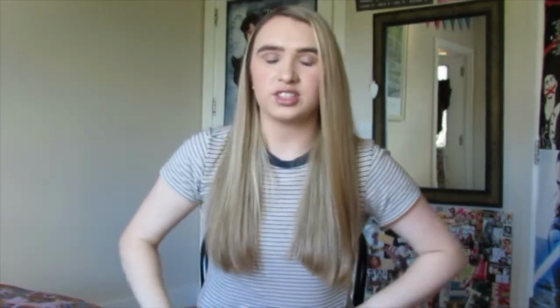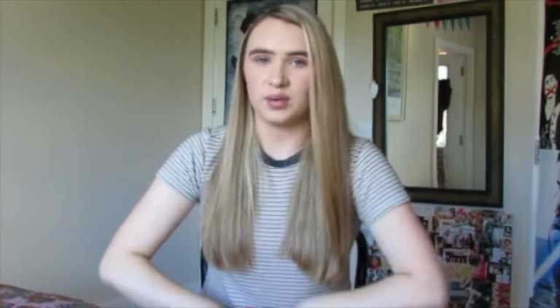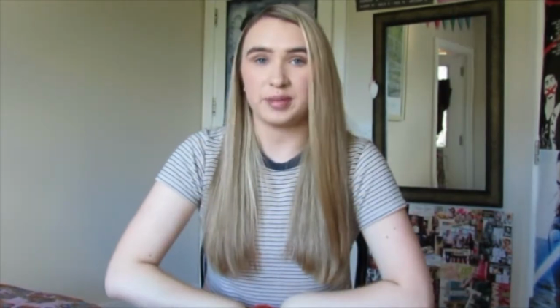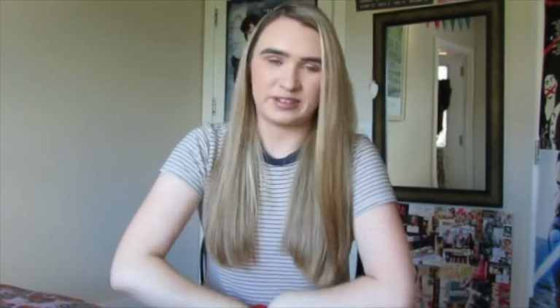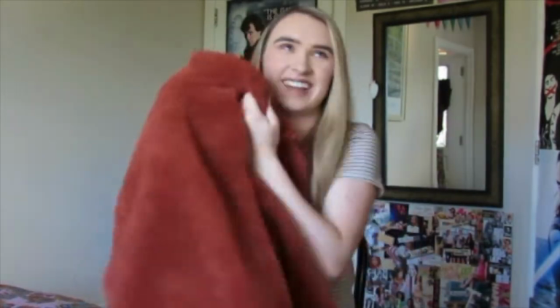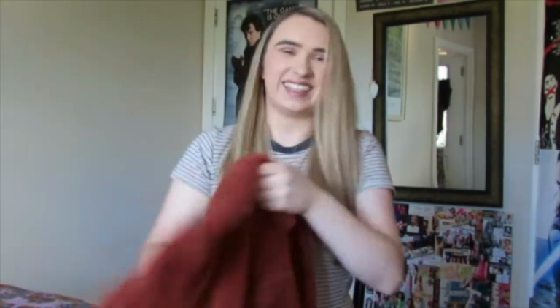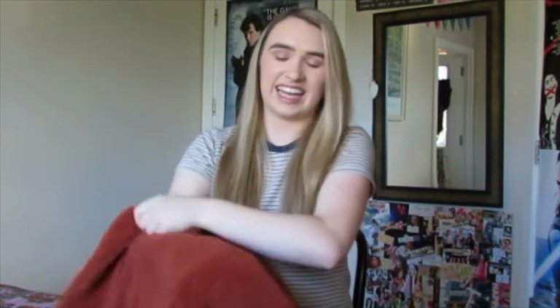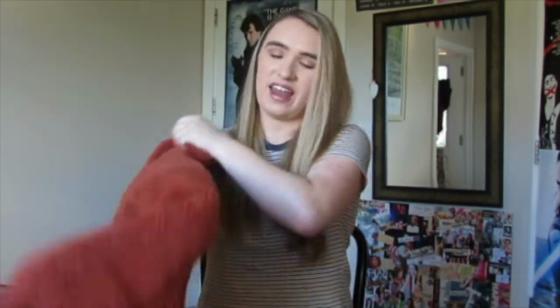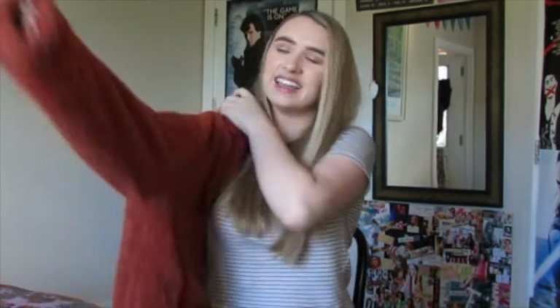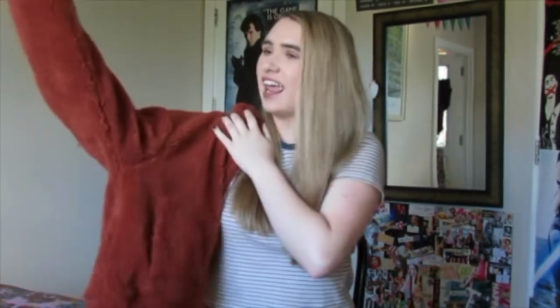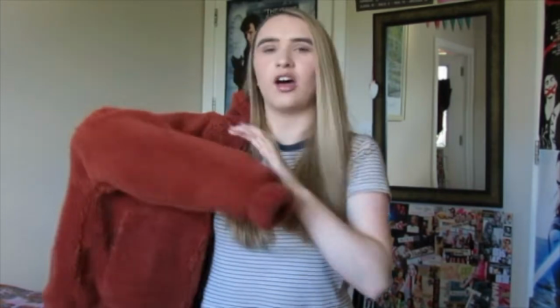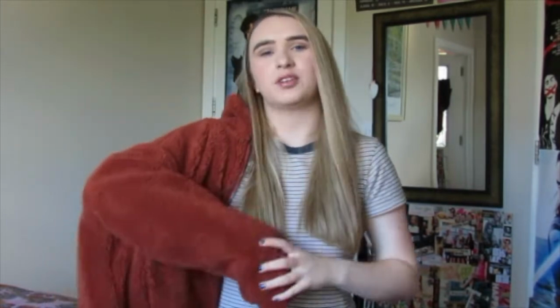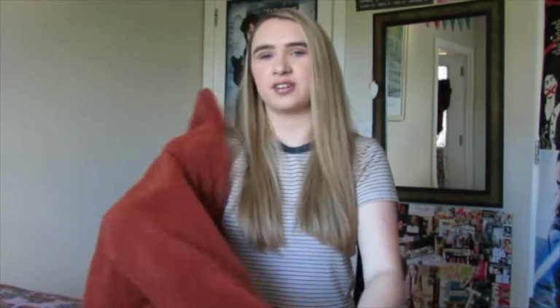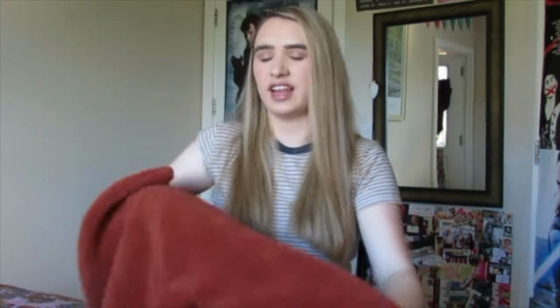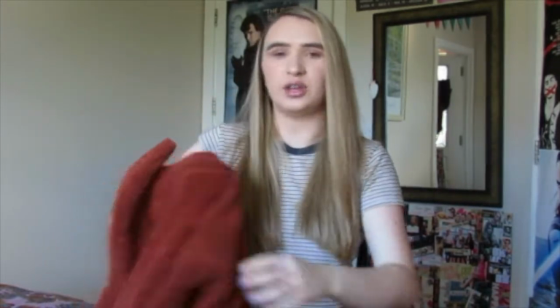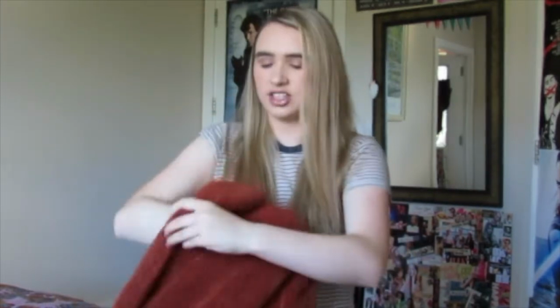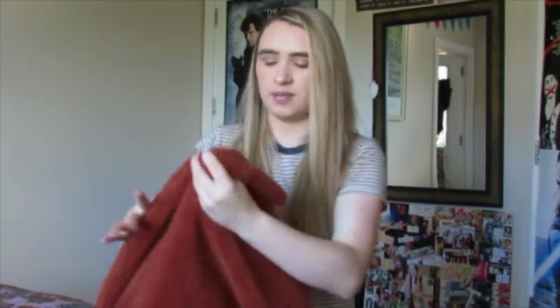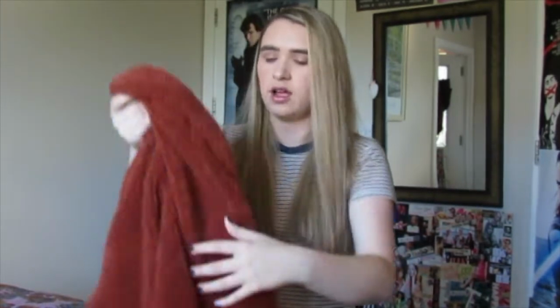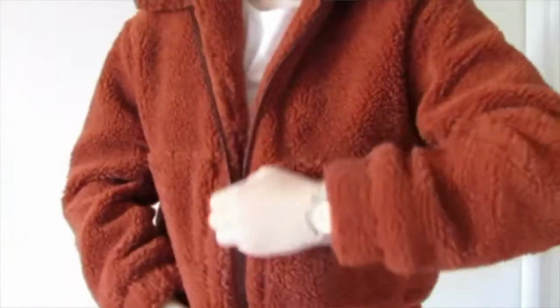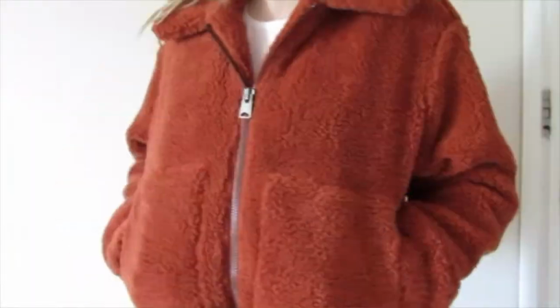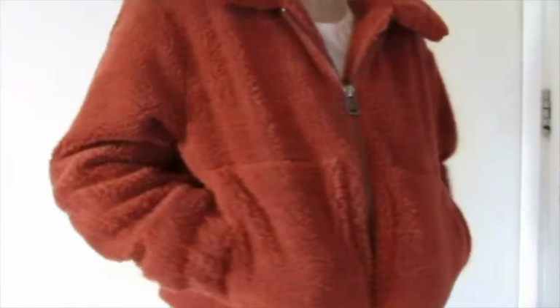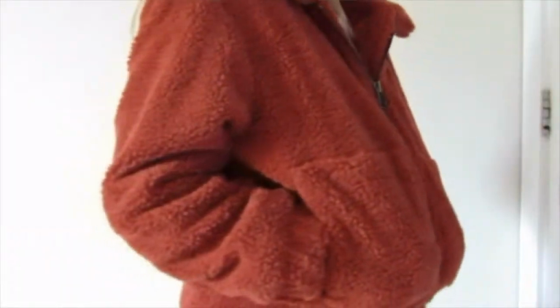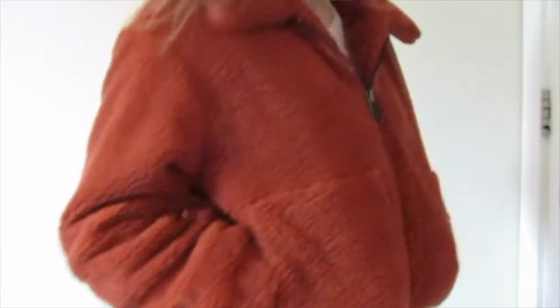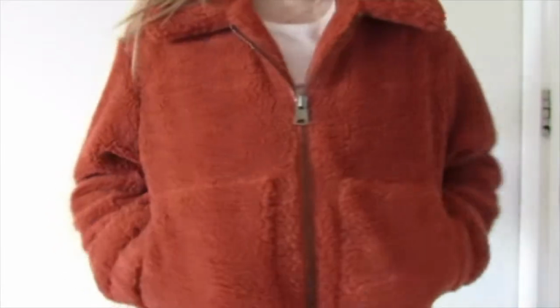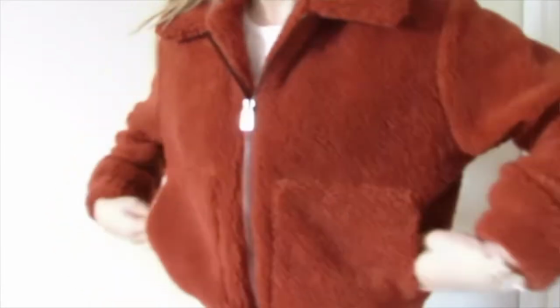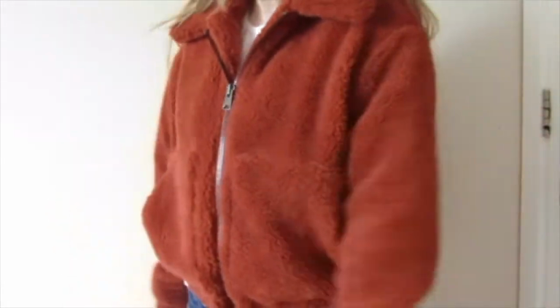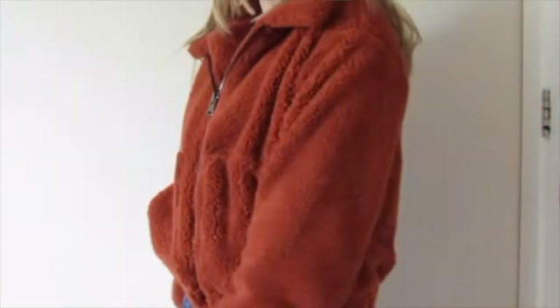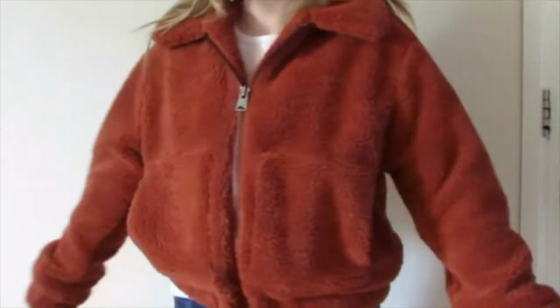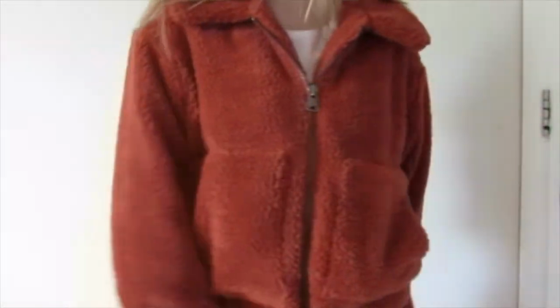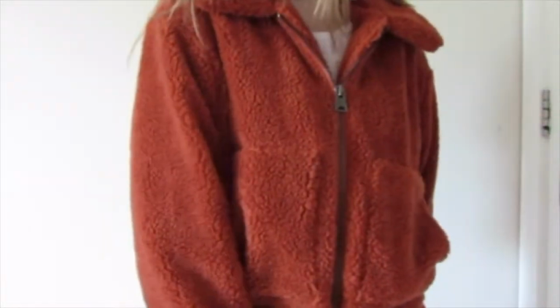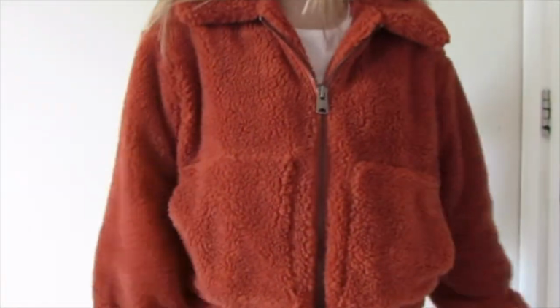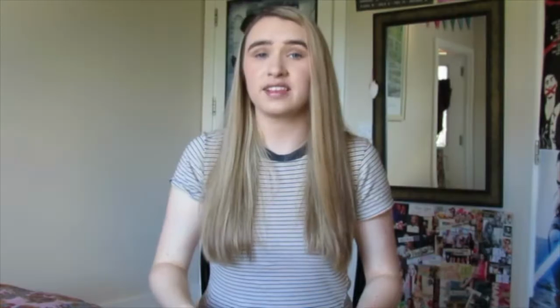So we are going to start with Urban Outfitters. I just love this — it's a teddy coat and it's not the typical teddy coat color like the nude kind of shade. It's more rusty, browny orange and I love it. It's so cozy, can't wait for the weather to get a little bit cooler to wear this.